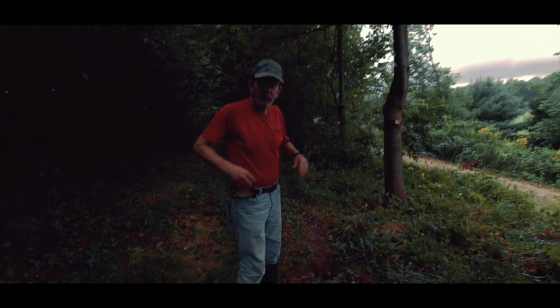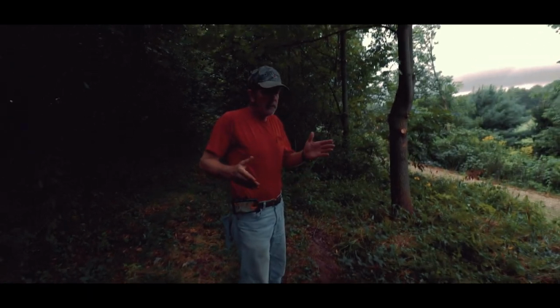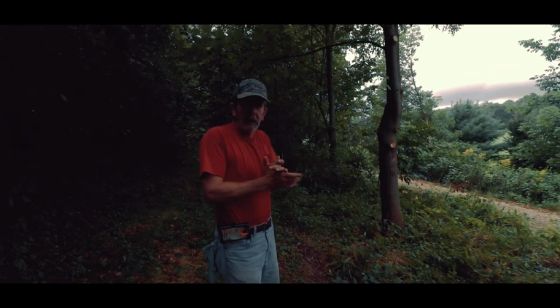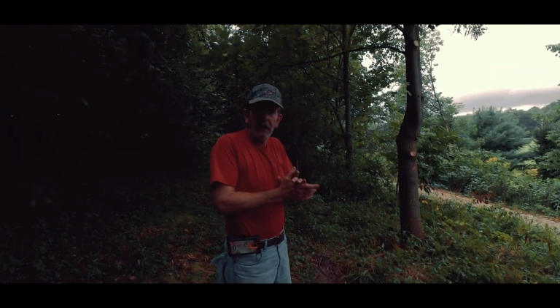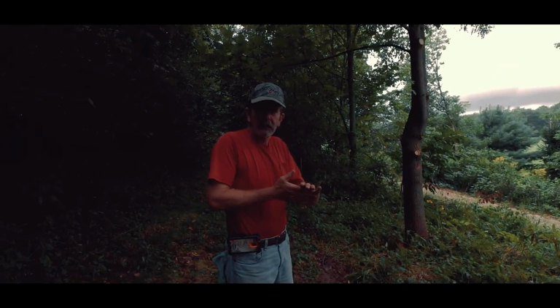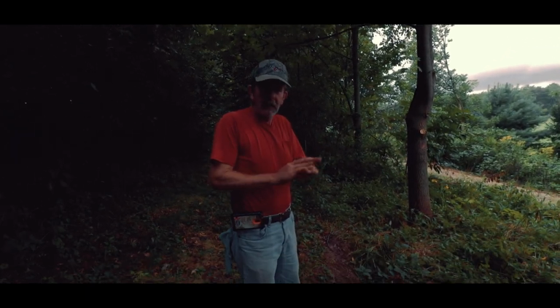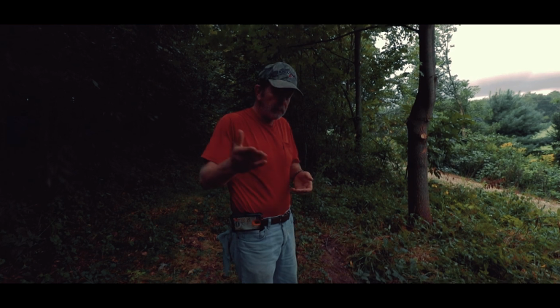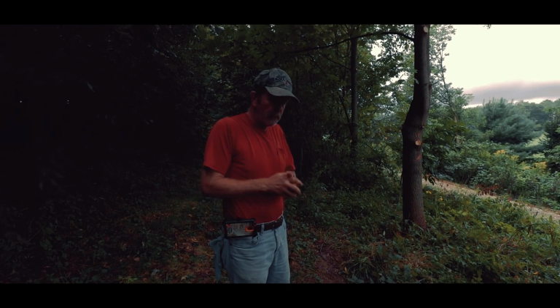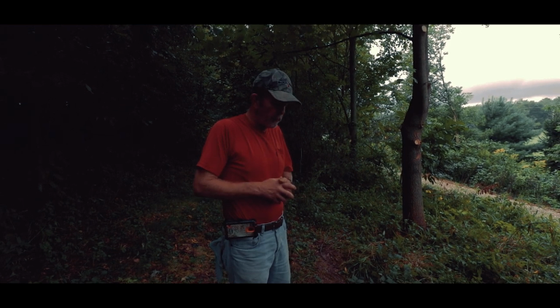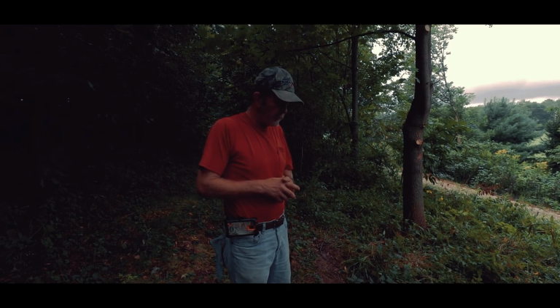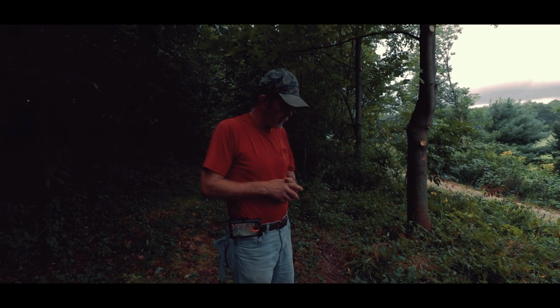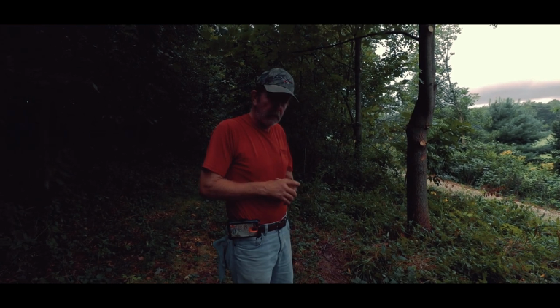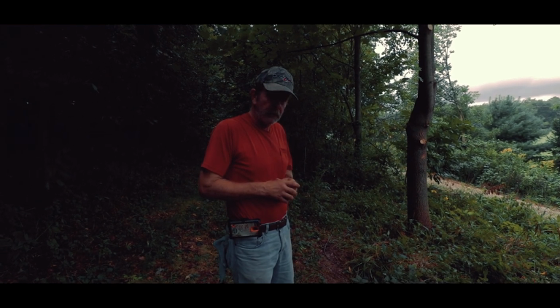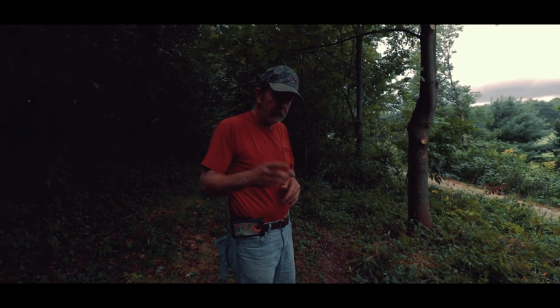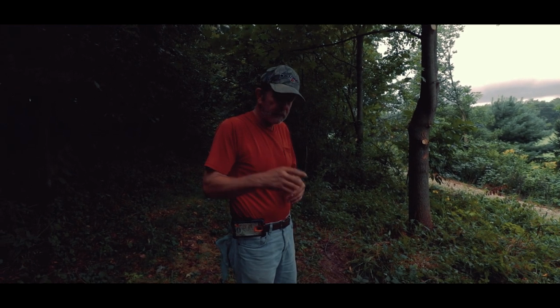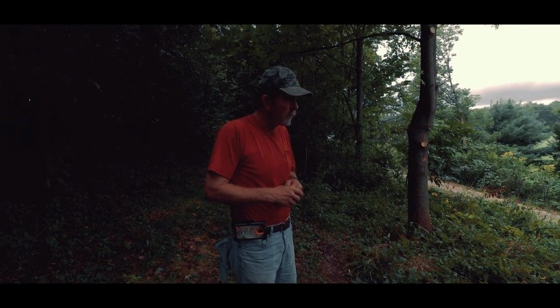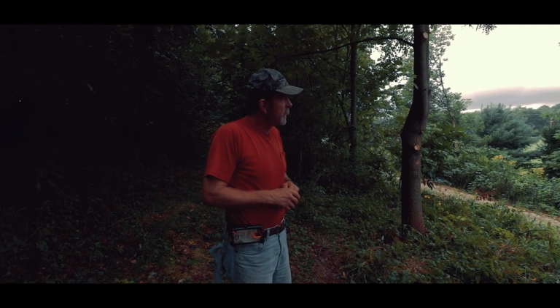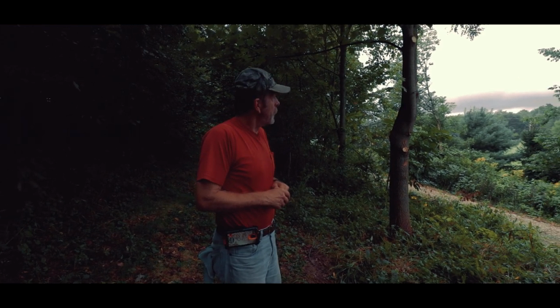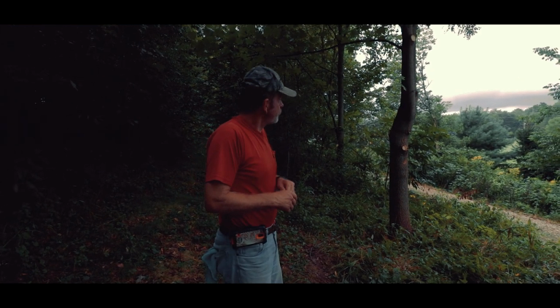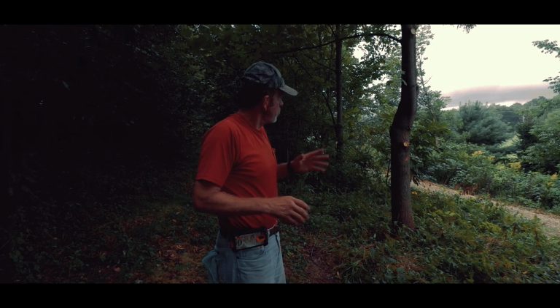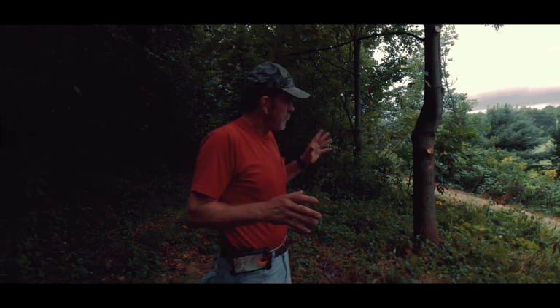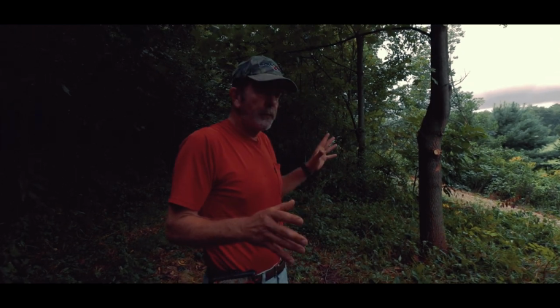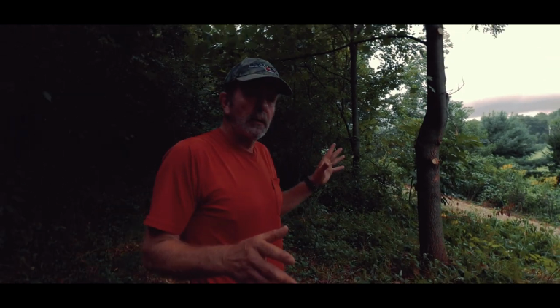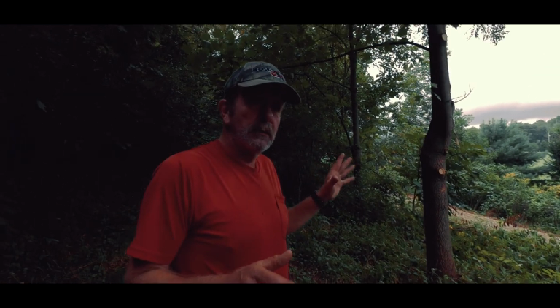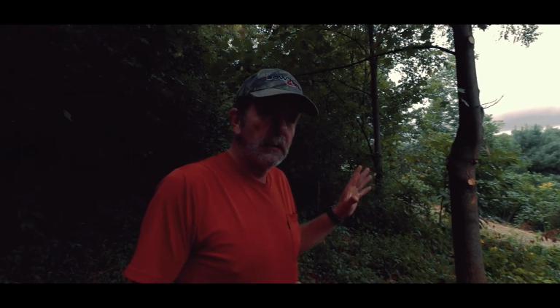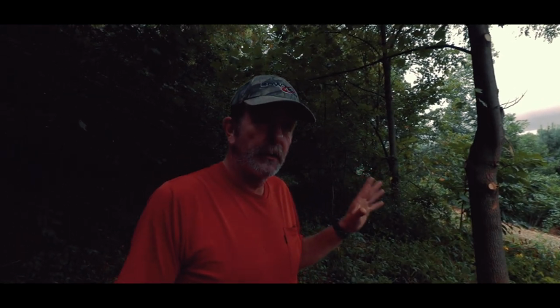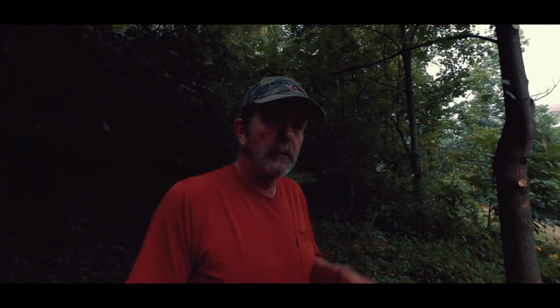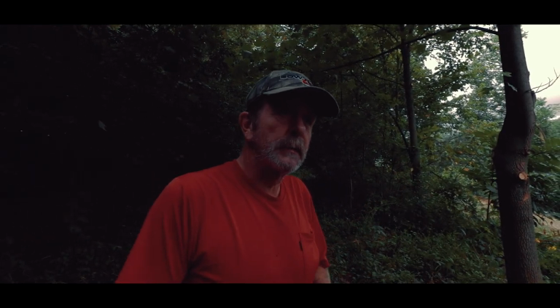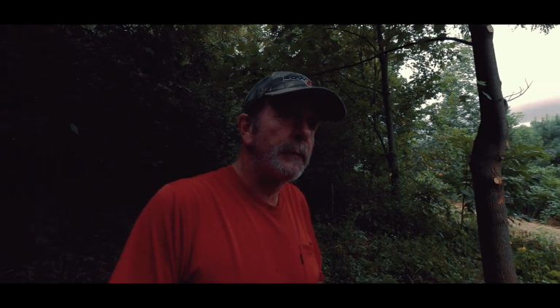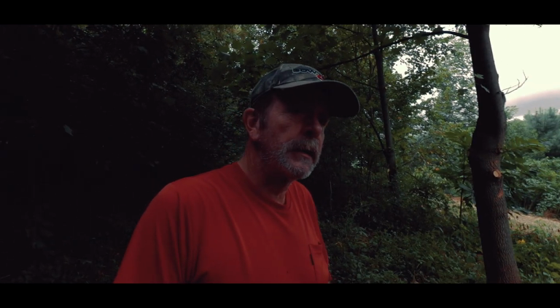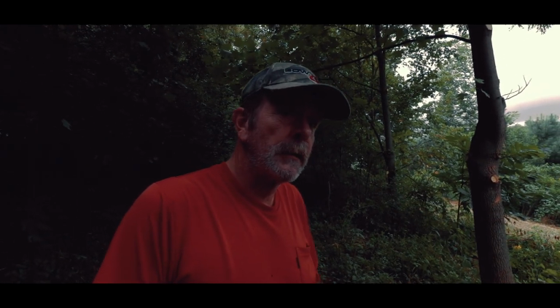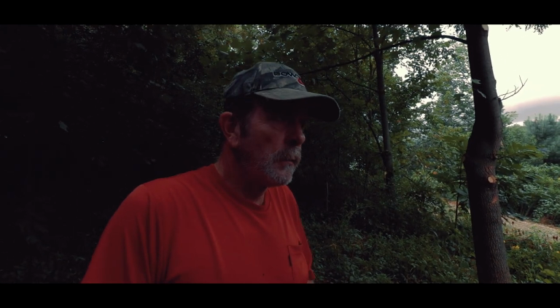My boy came out here once again — he's doing some filming for me. I just want to take this opportunity to say thank you, son. We're up here where you had filmed earlier this year.